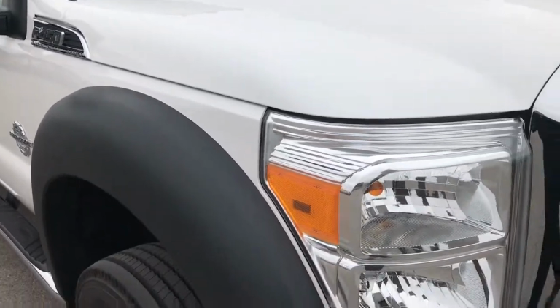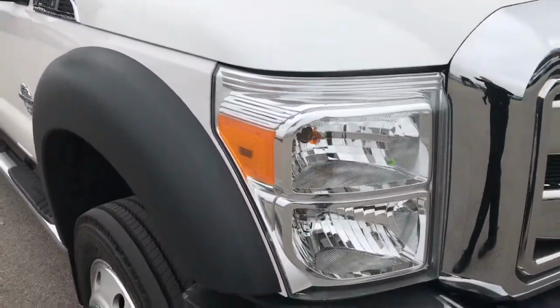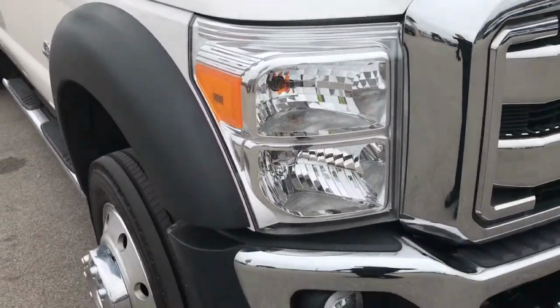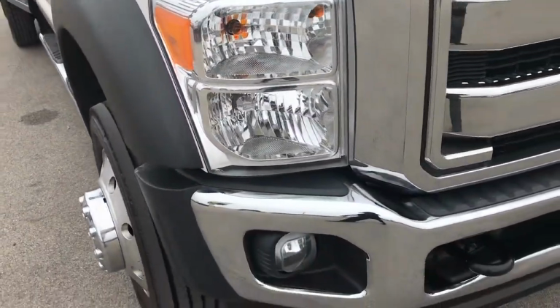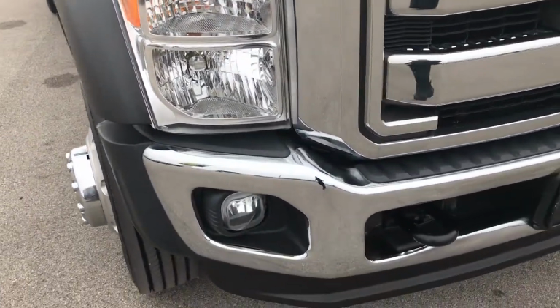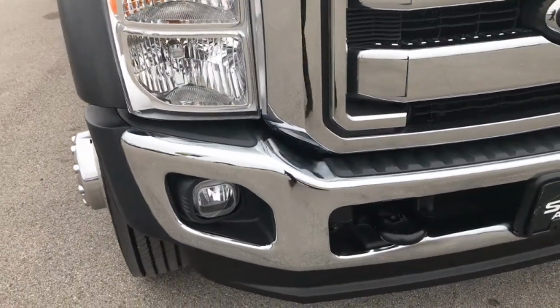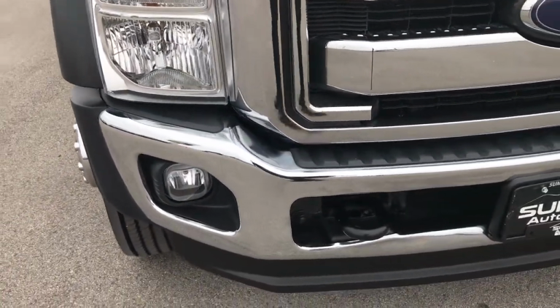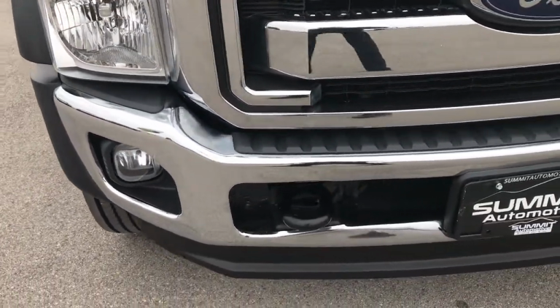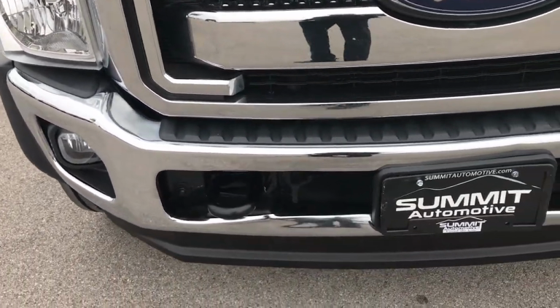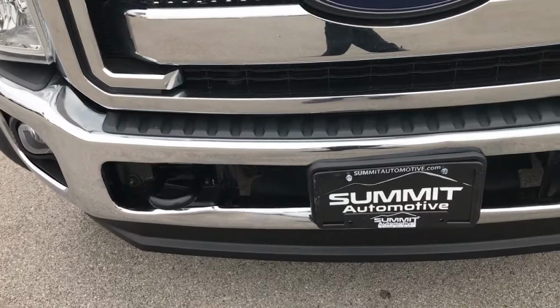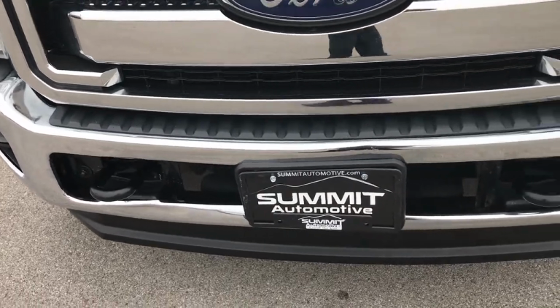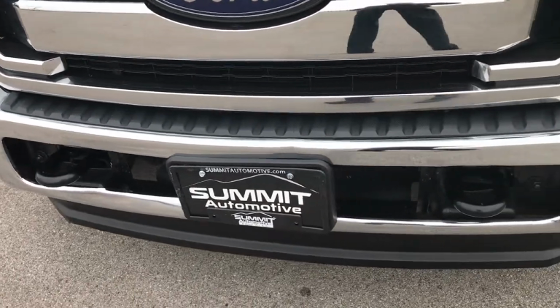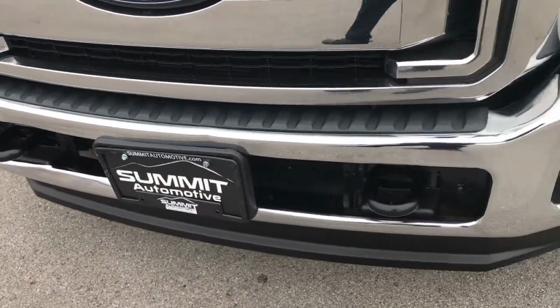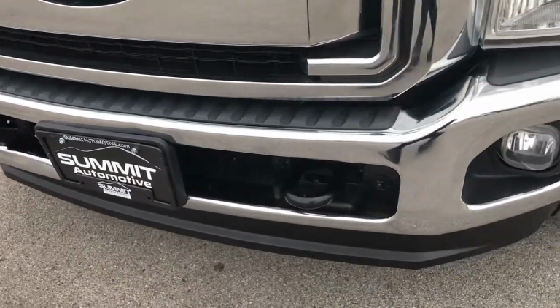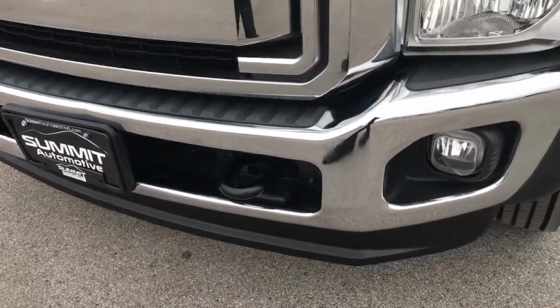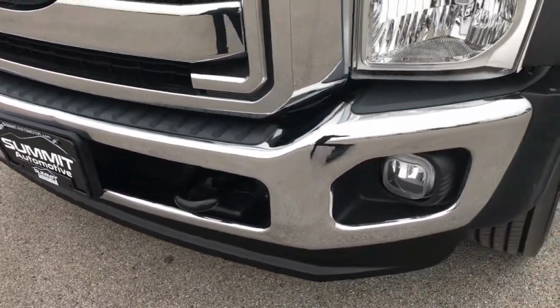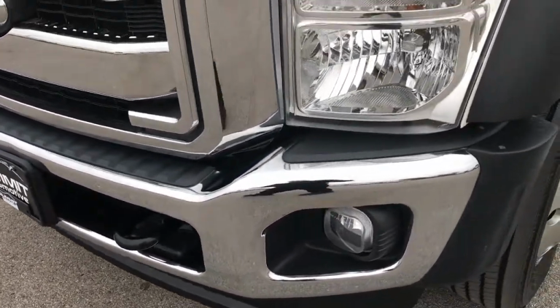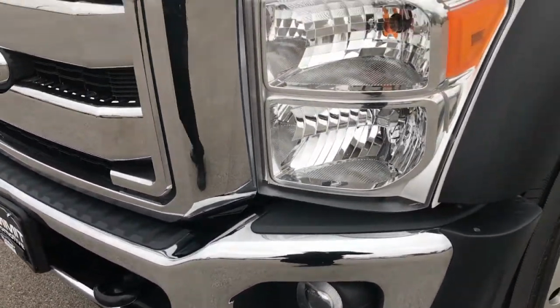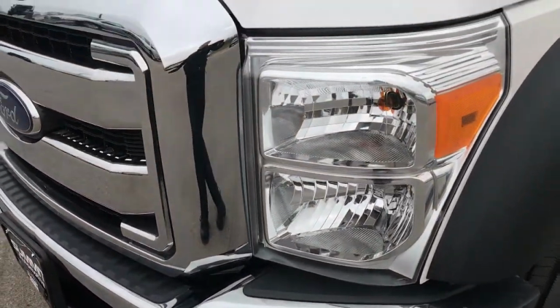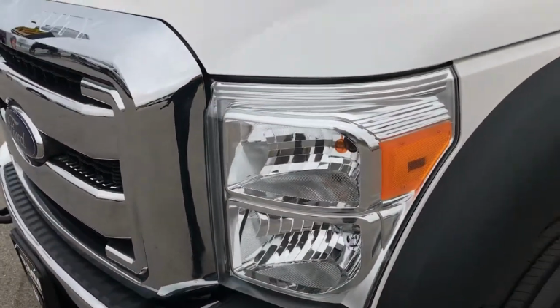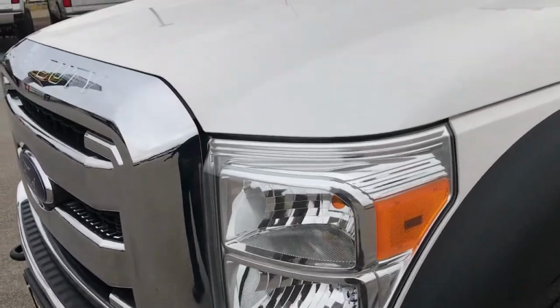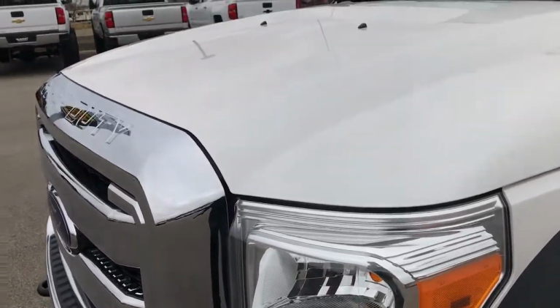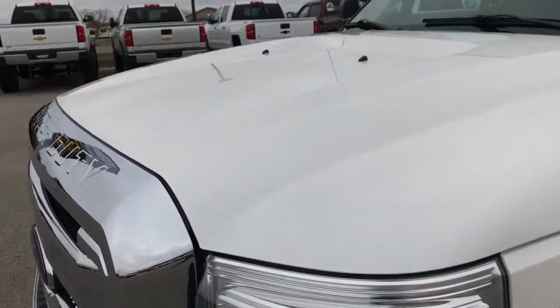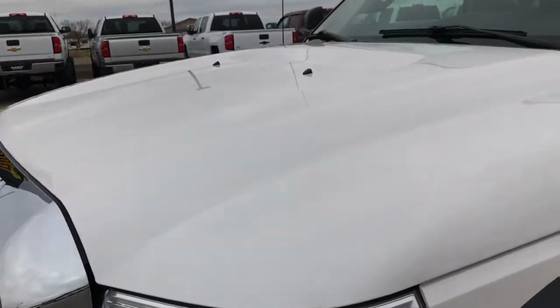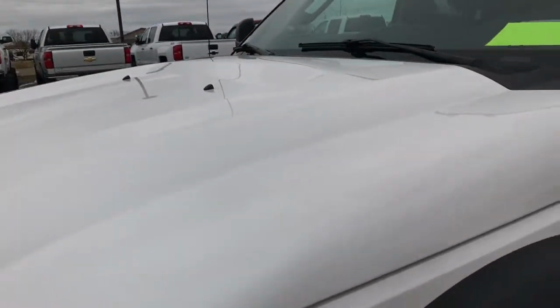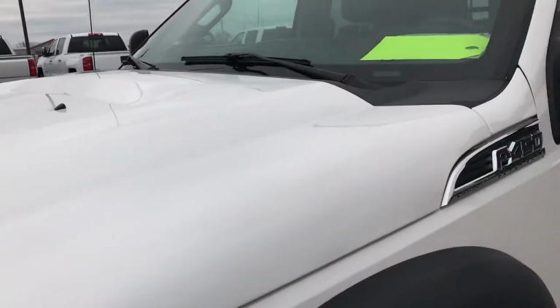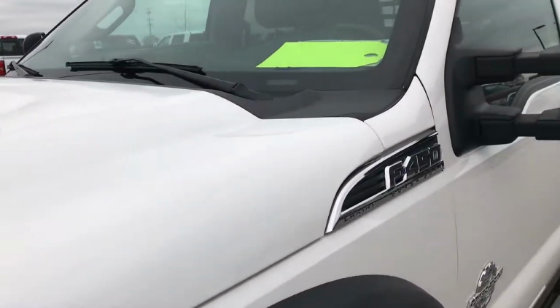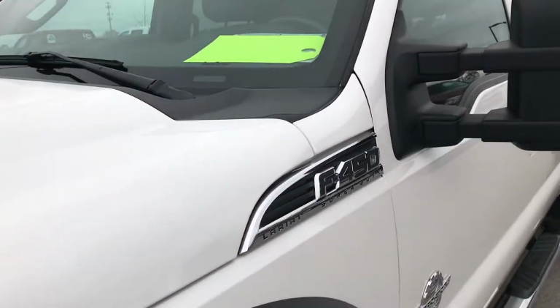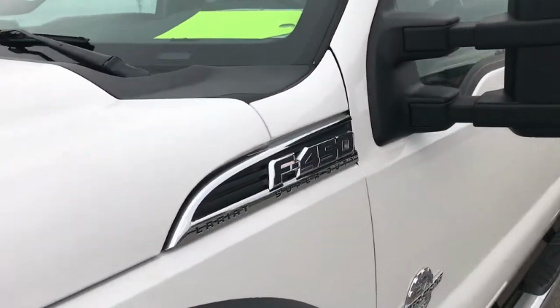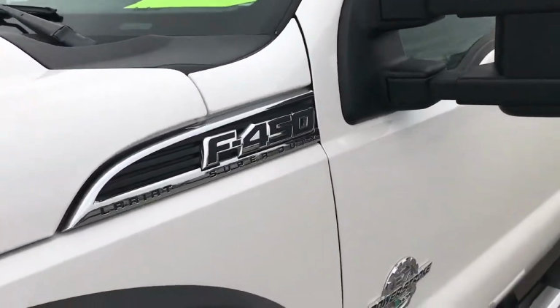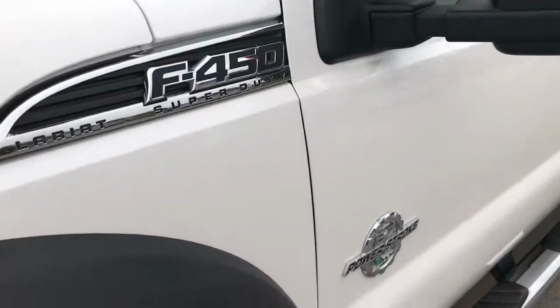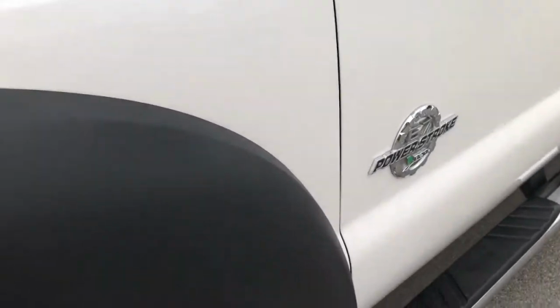This truck has the 6.7 liter Power Stroke diesel. From this HD video, you'll be able to tell just how clean this truck is all the way around. We take all of our videos in 1080p, so if you have HD capabilities on your computer, tablet, or smartphone device, turn them on now.